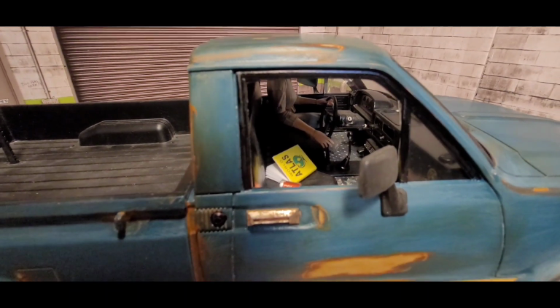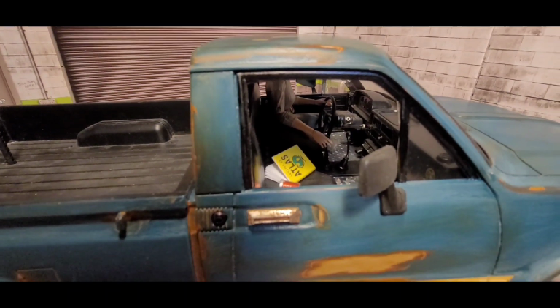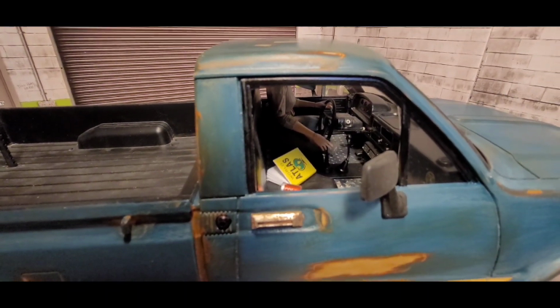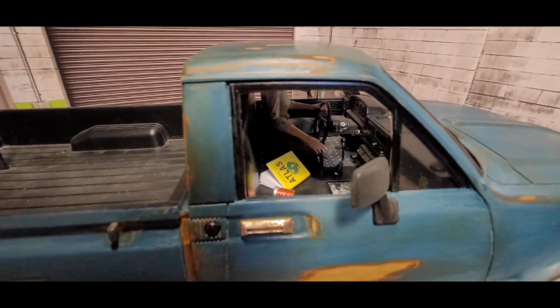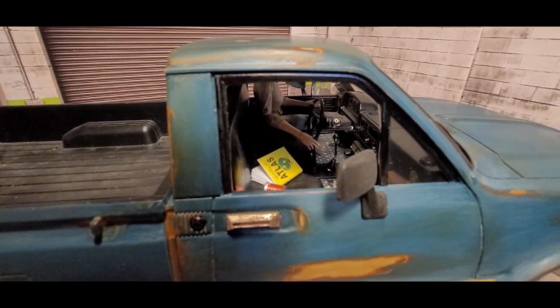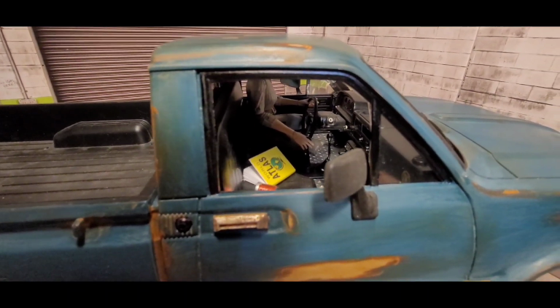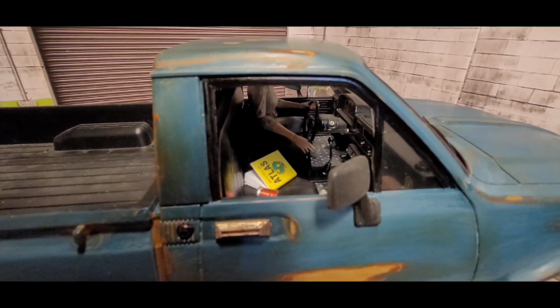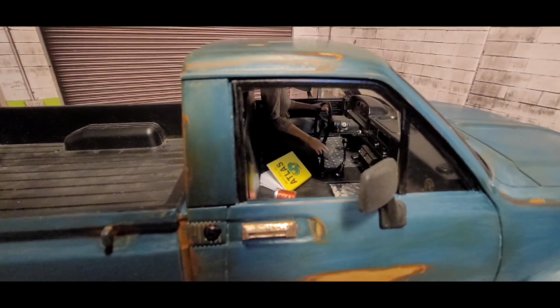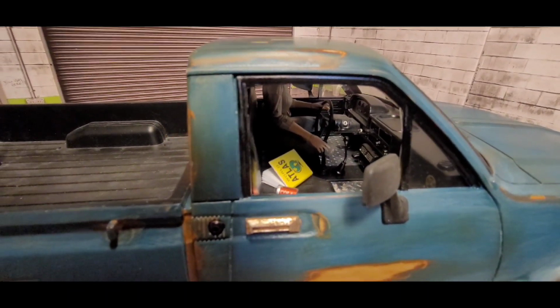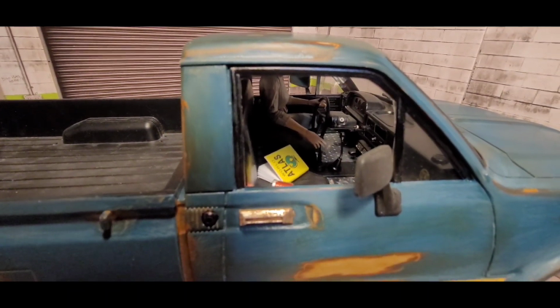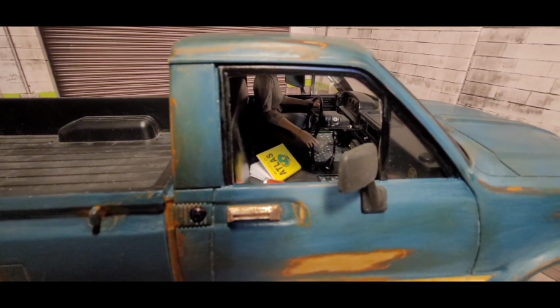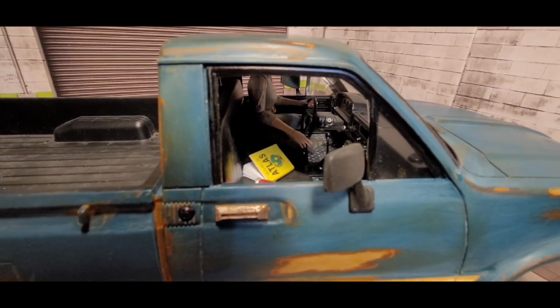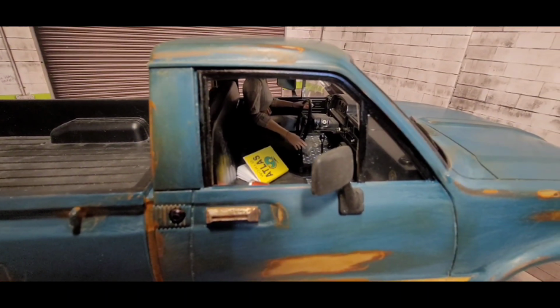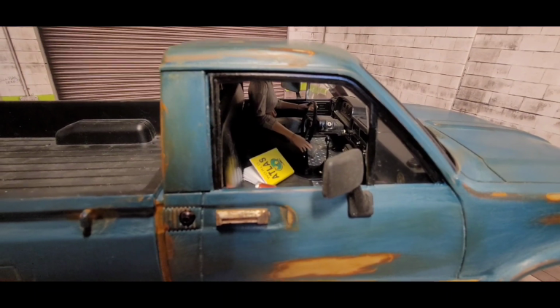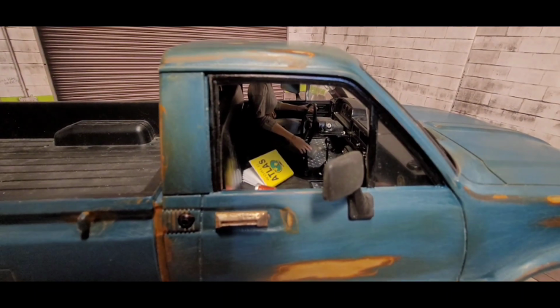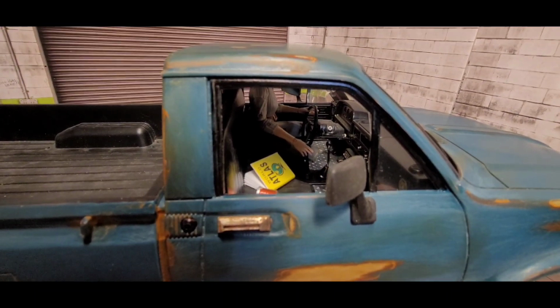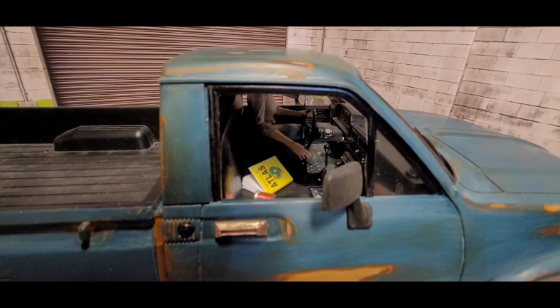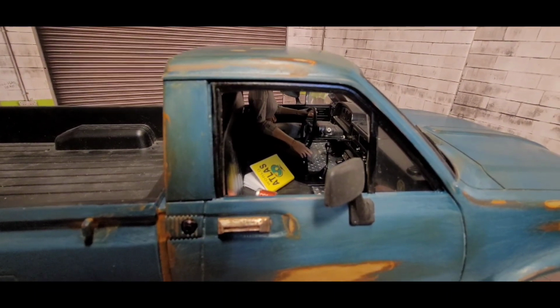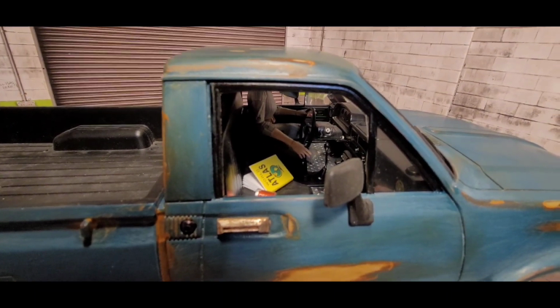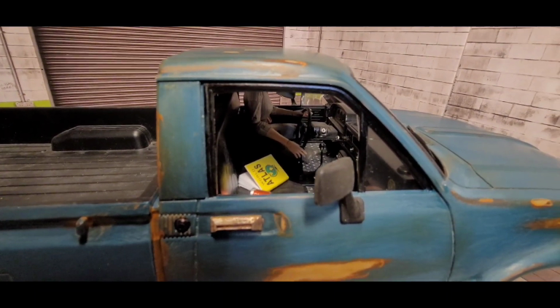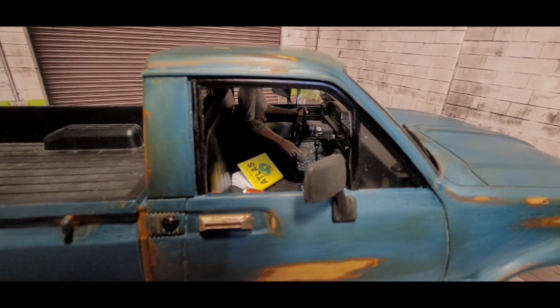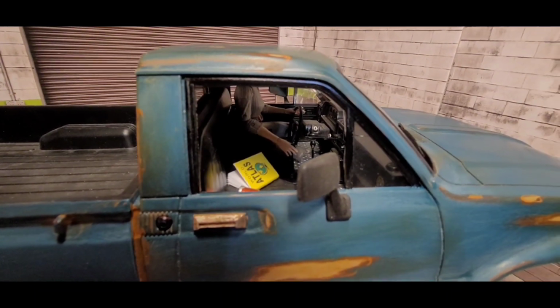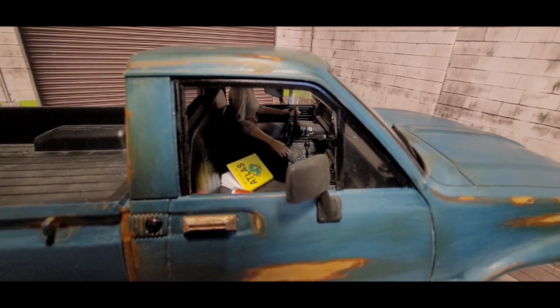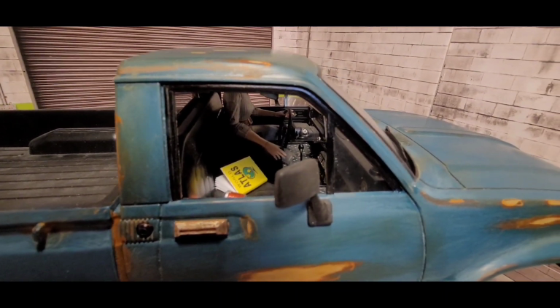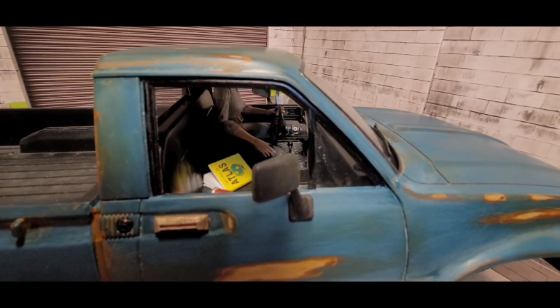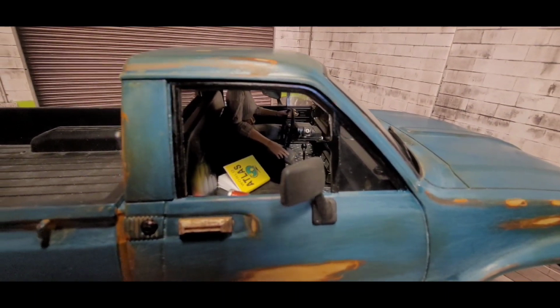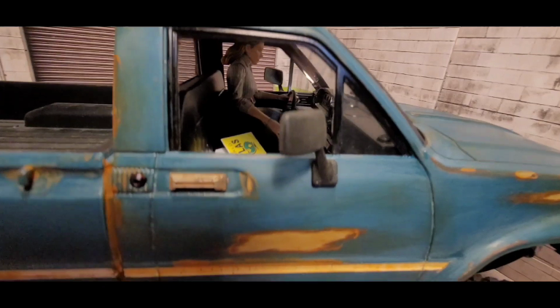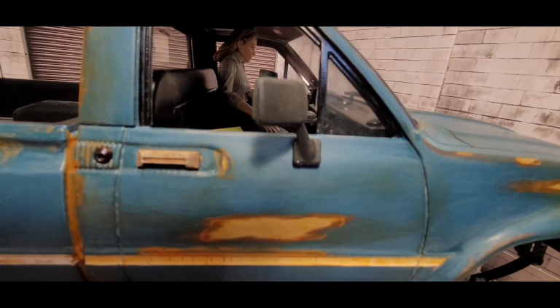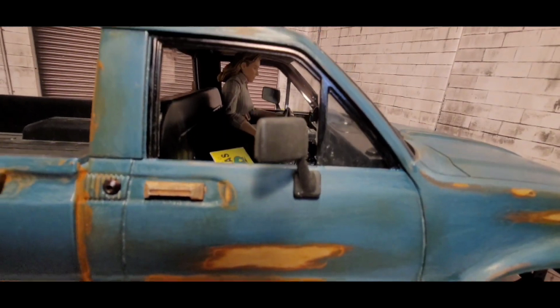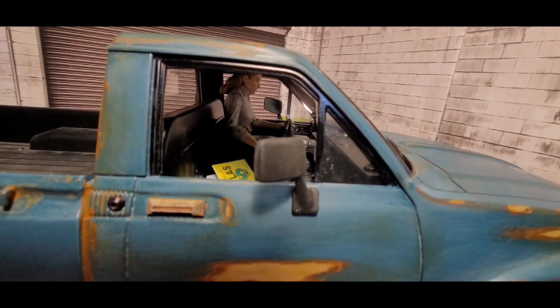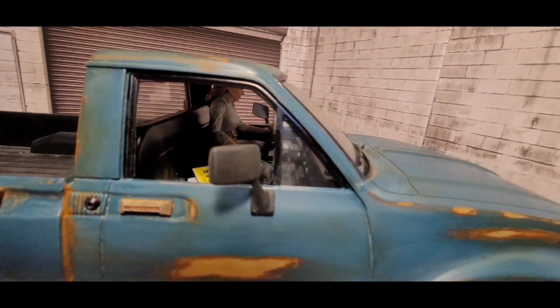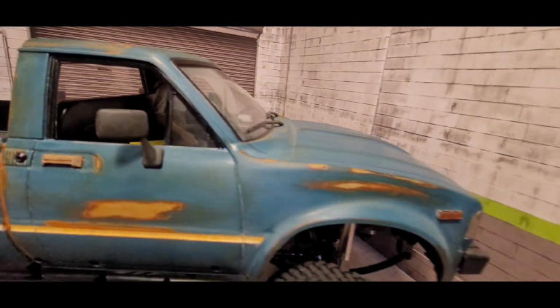The driver figure doesn't have any legs — I had to chop them off. I think I still have them and I'll try to put them back on, but if anything I'll just switch out the driver entirely.